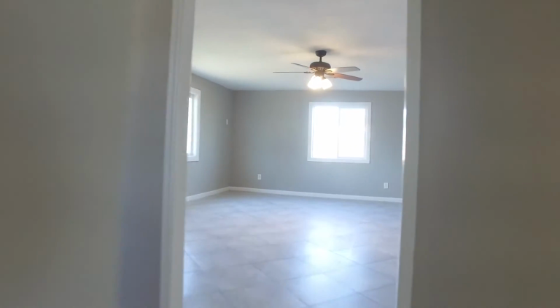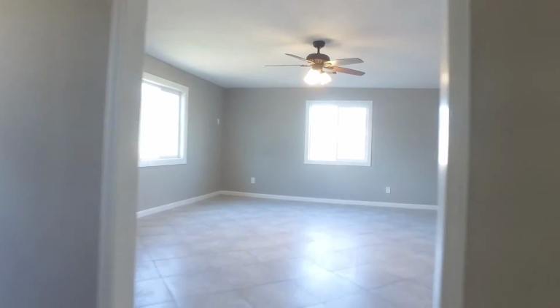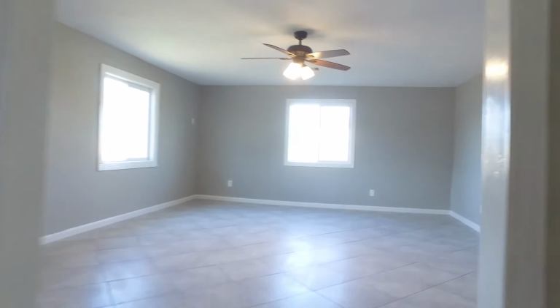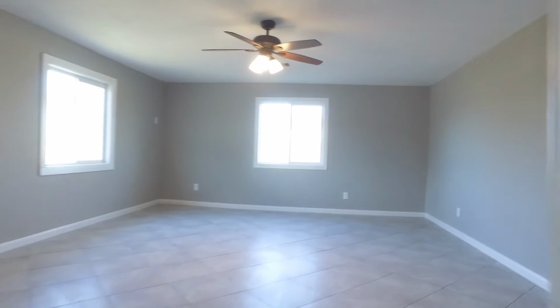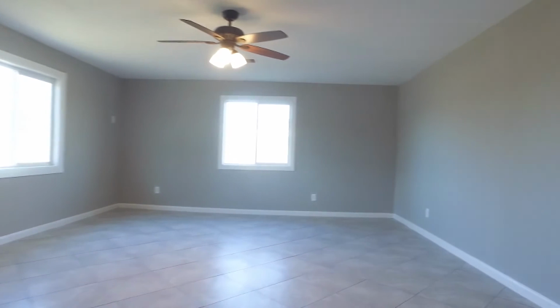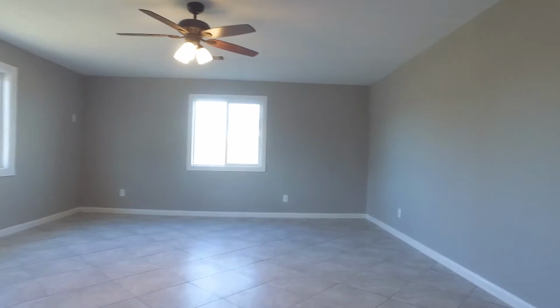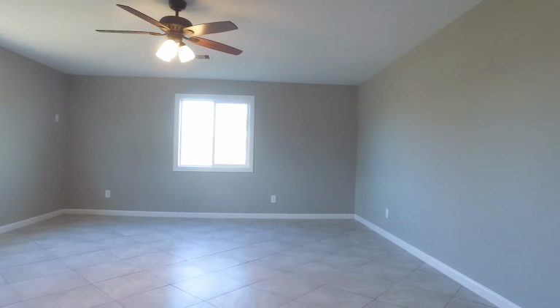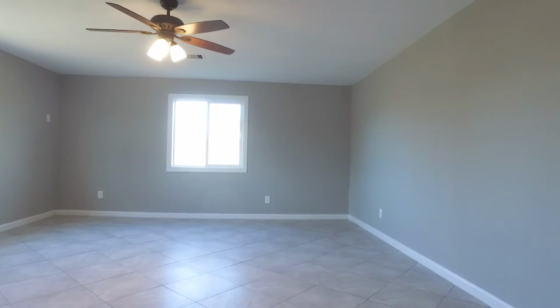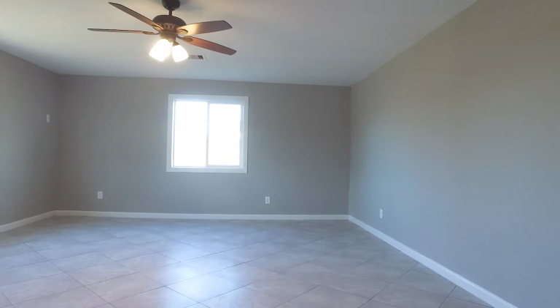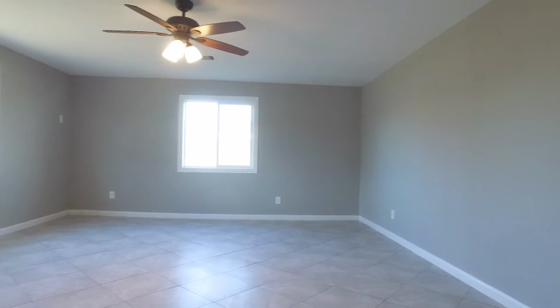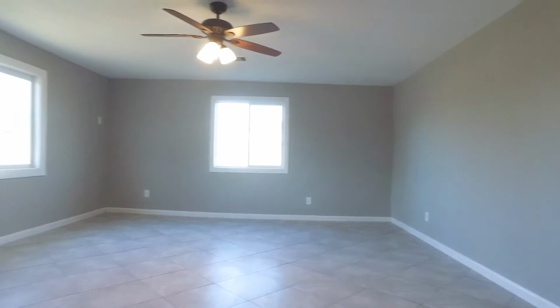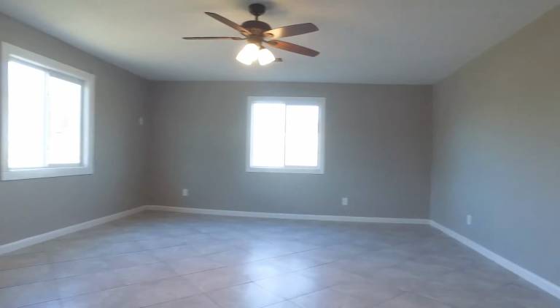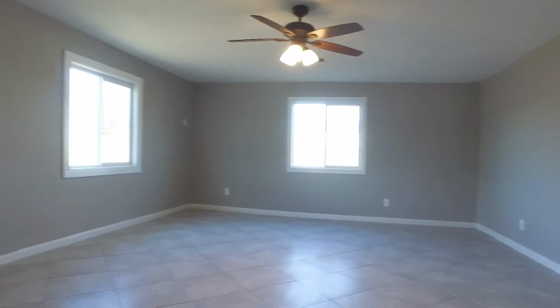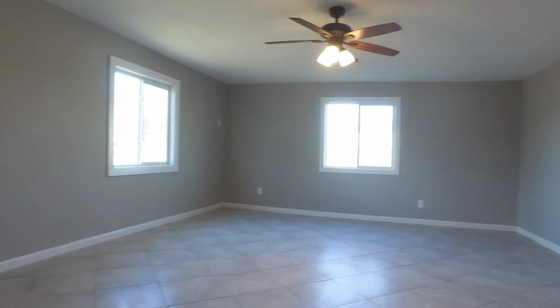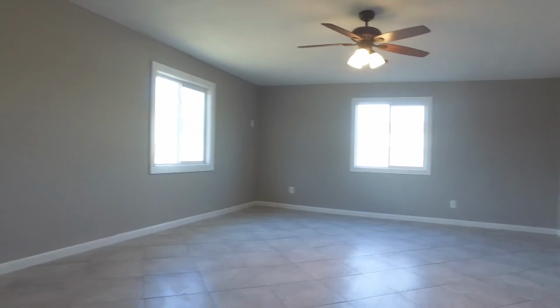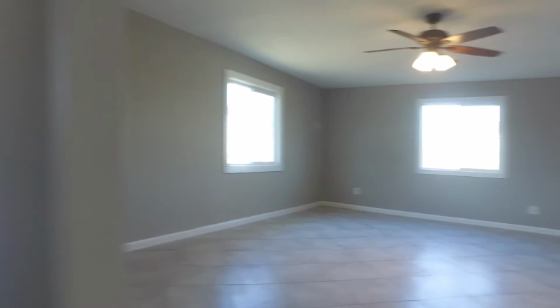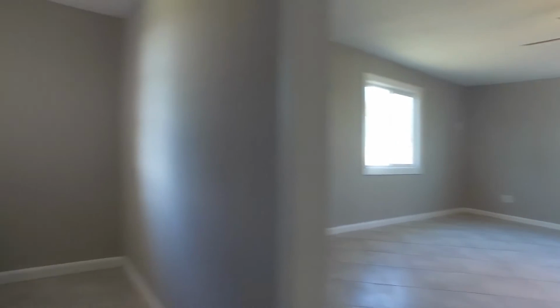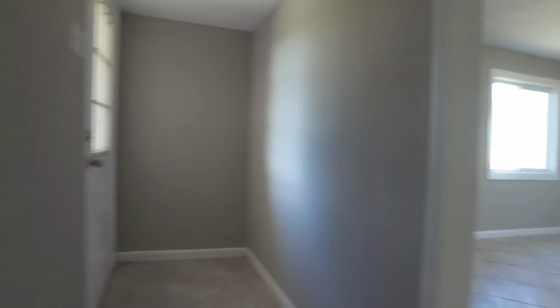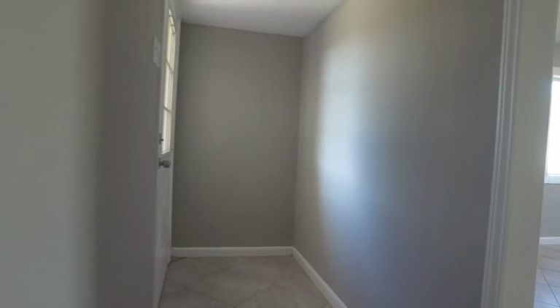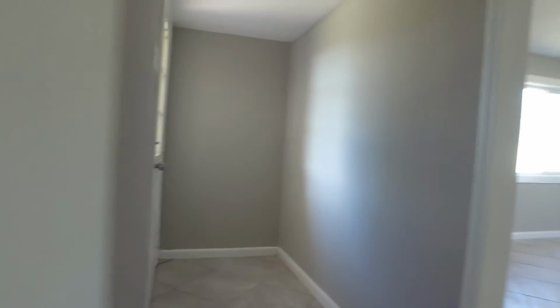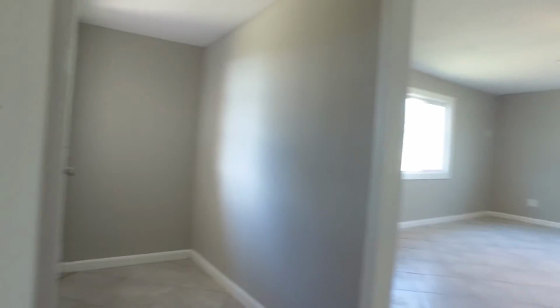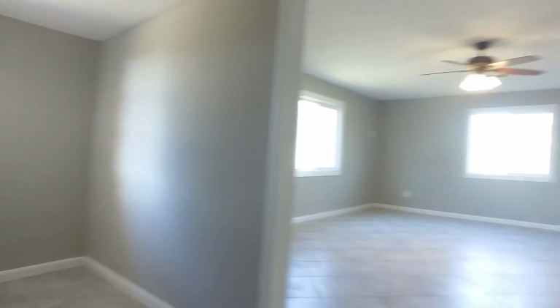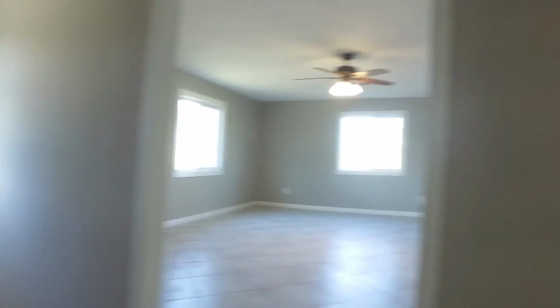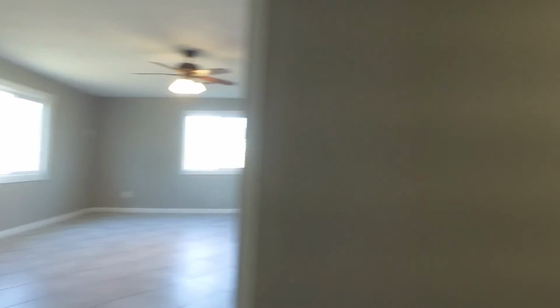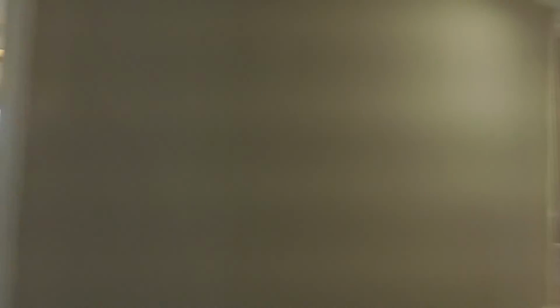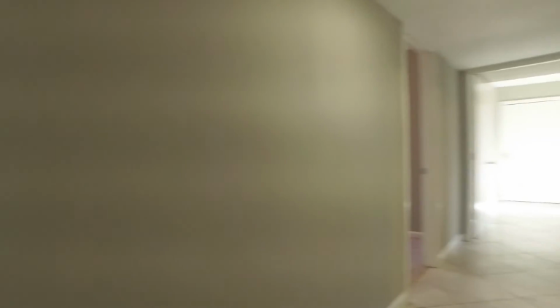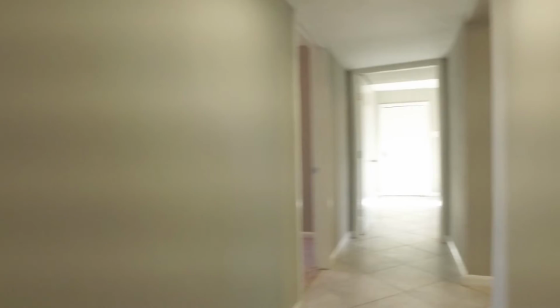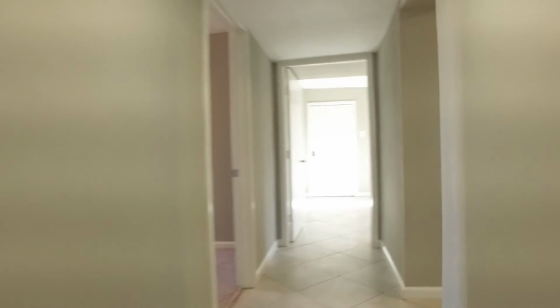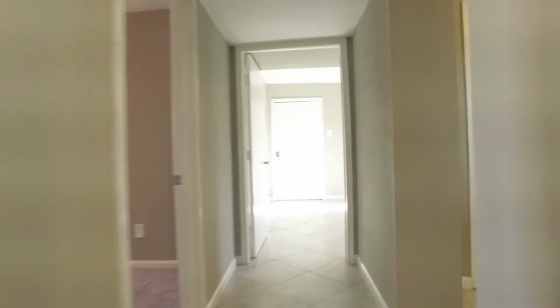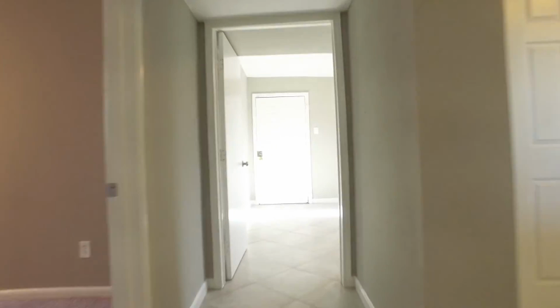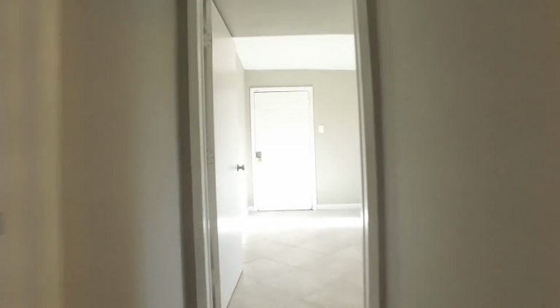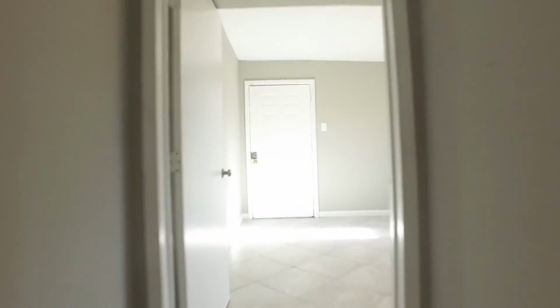What would you do with all this space? Think about where you would put your furniture. It's already painted — your decorating is the only thing this house needs. That, and your family, with laughter and memories to be made in these walls.